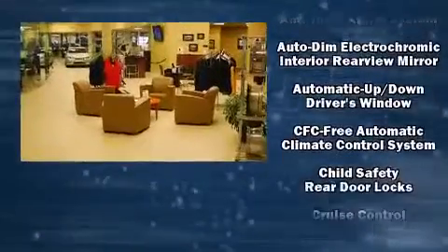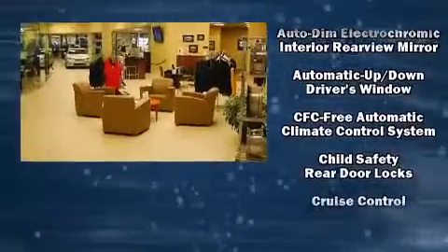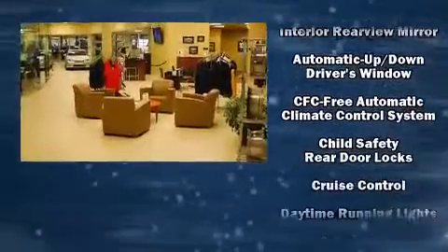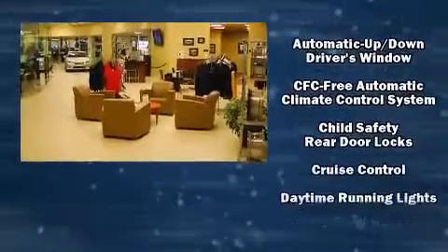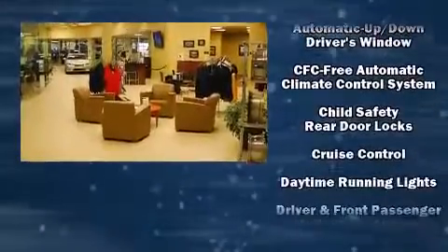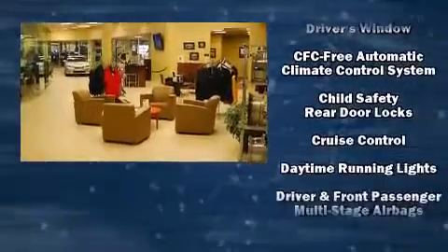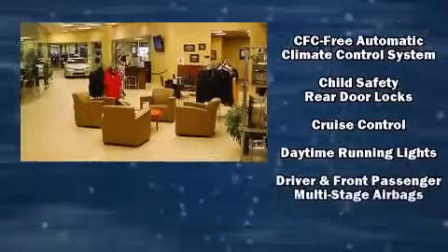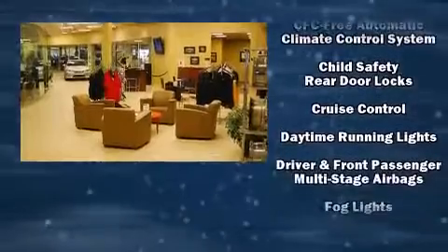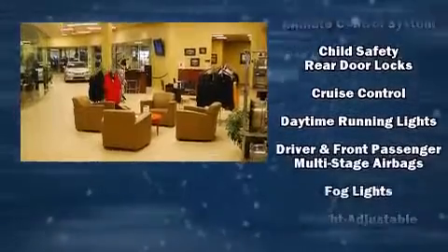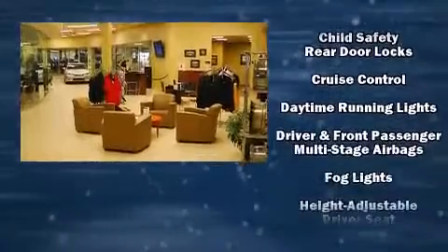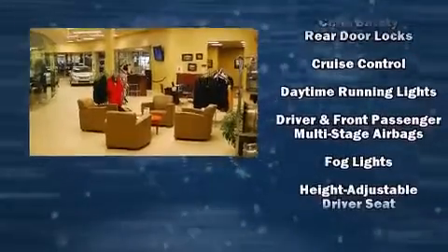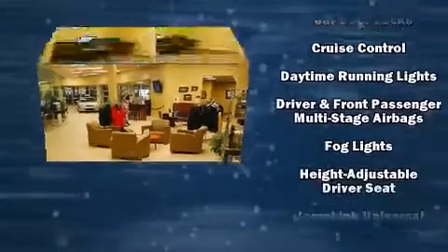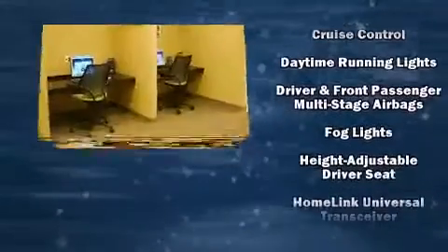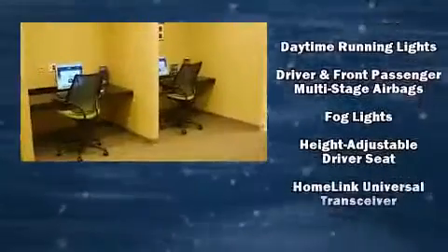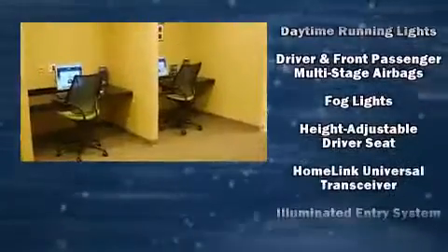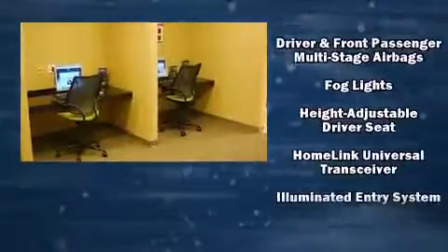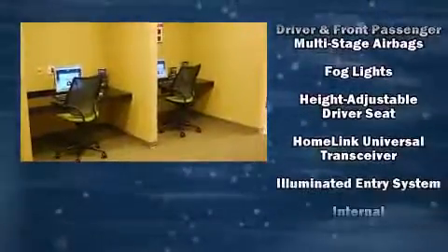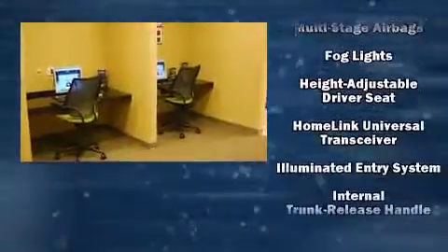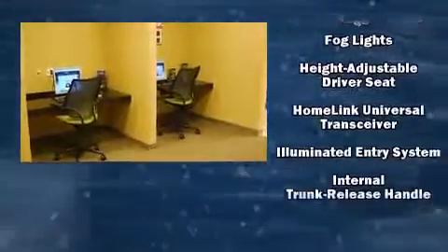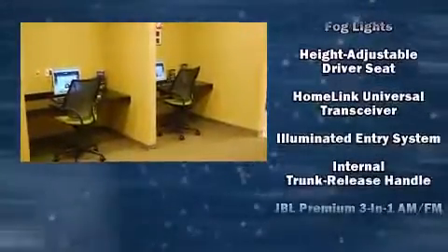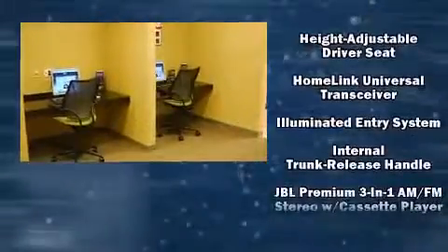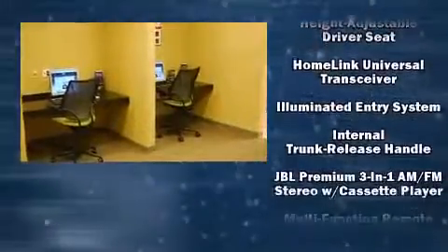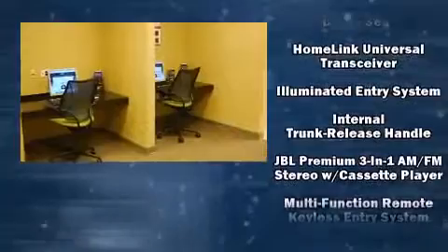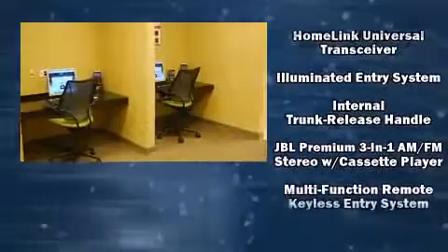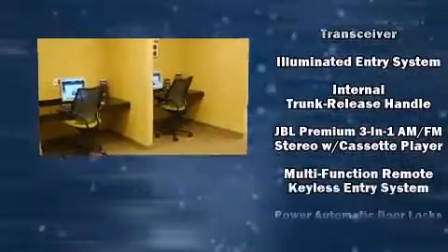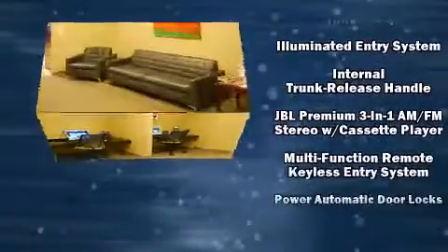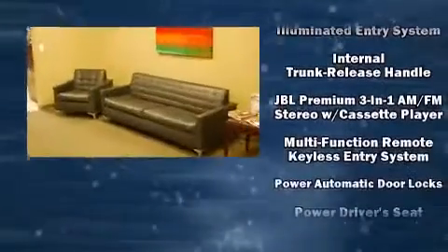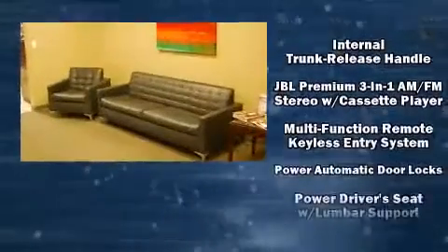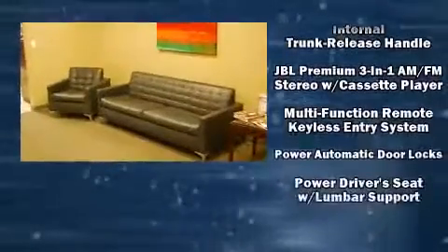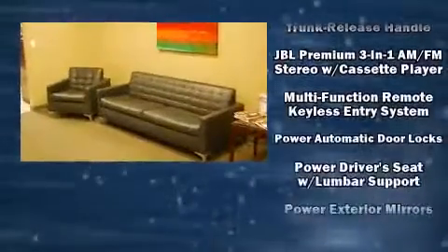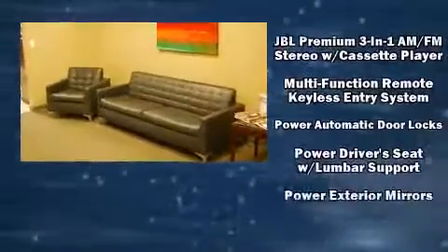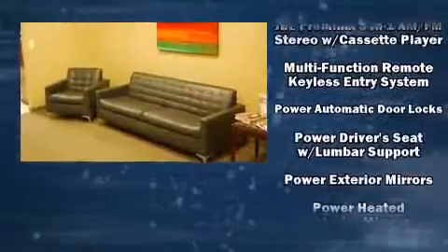Toyota ensures the safety and security of its passengers with equipment such as dual-front impact airbags, ignition disabling, and four-wheel disc brakes with ABS.